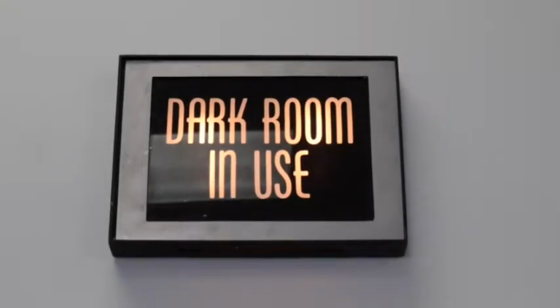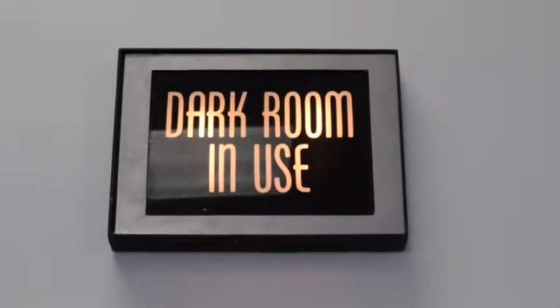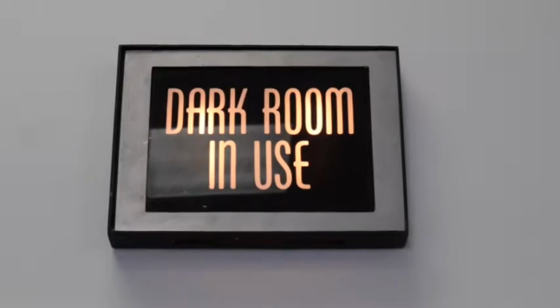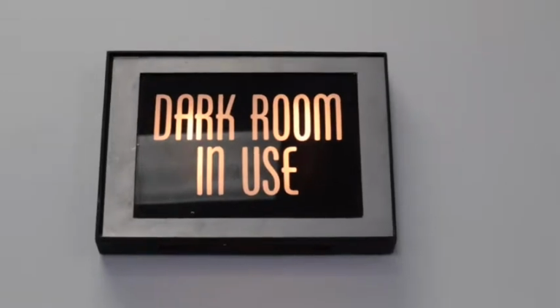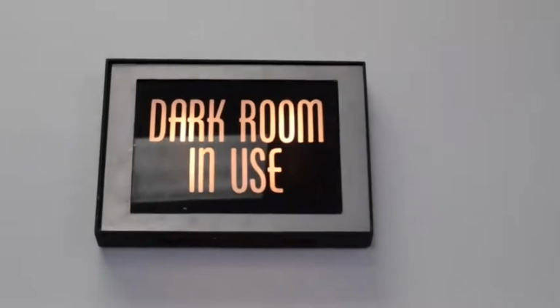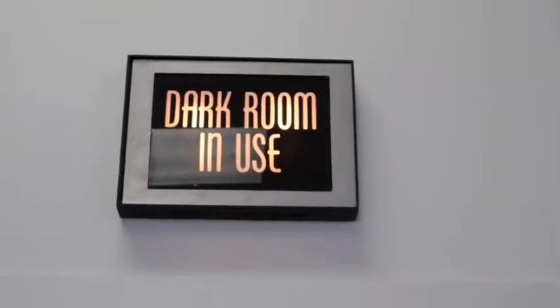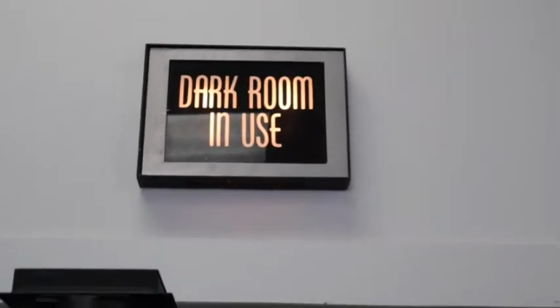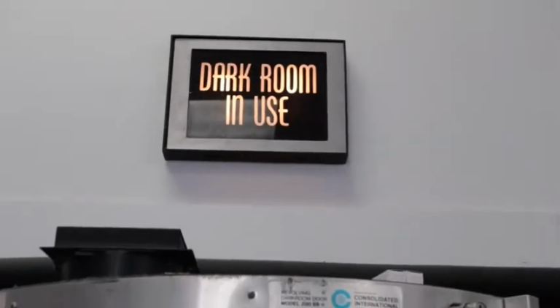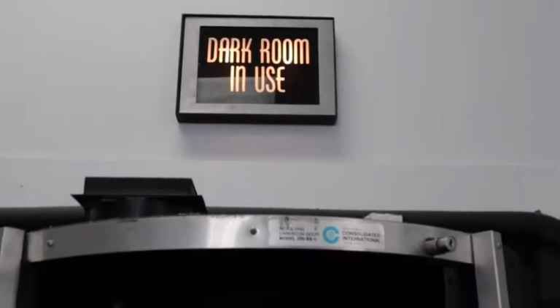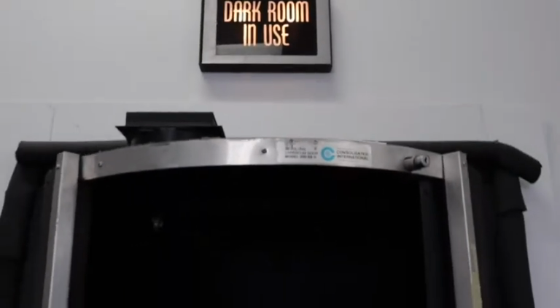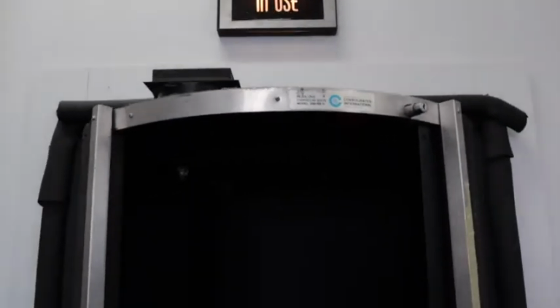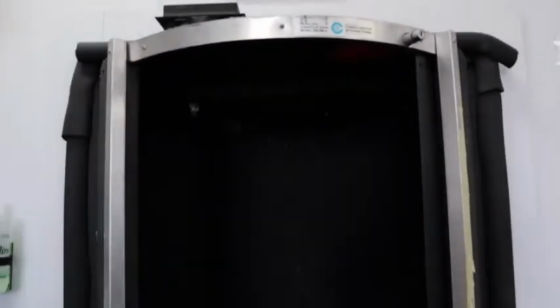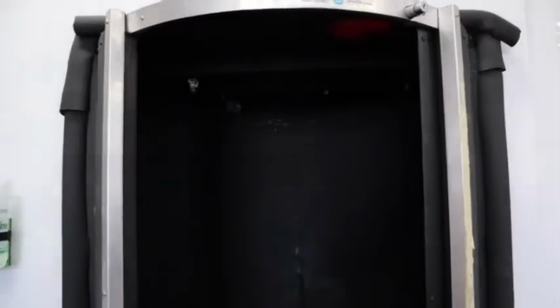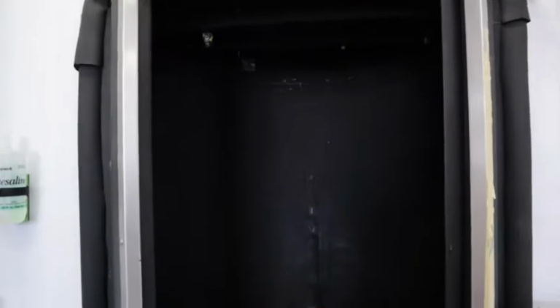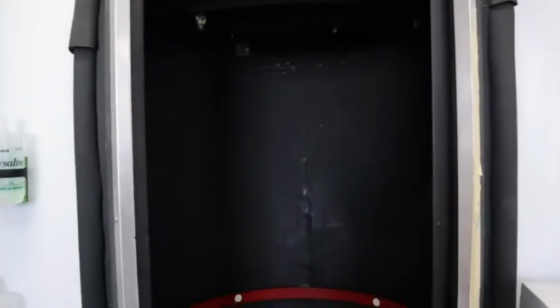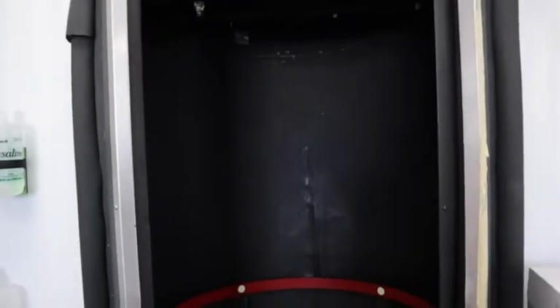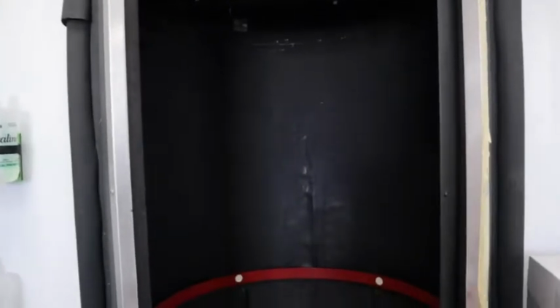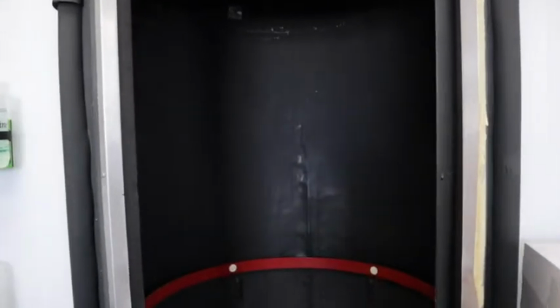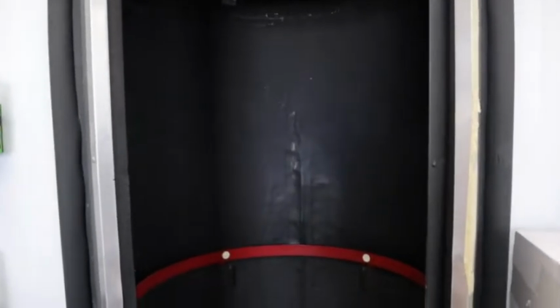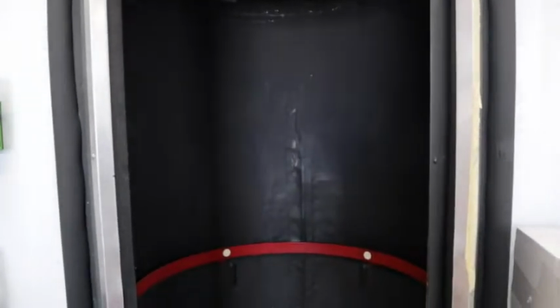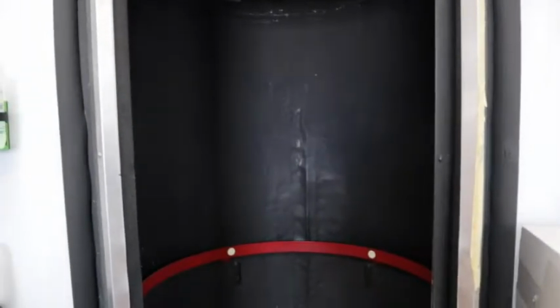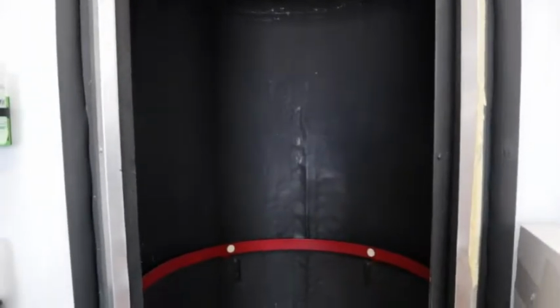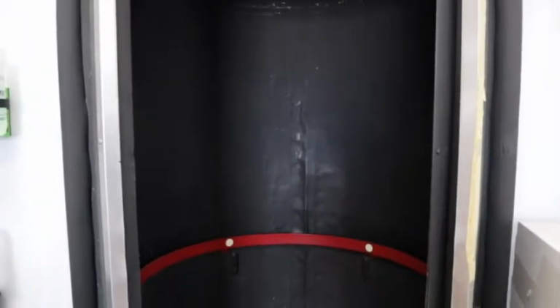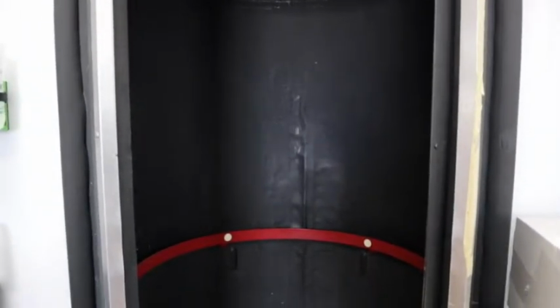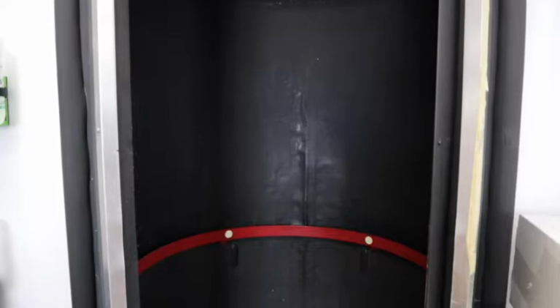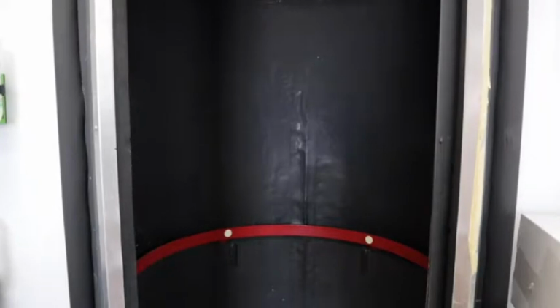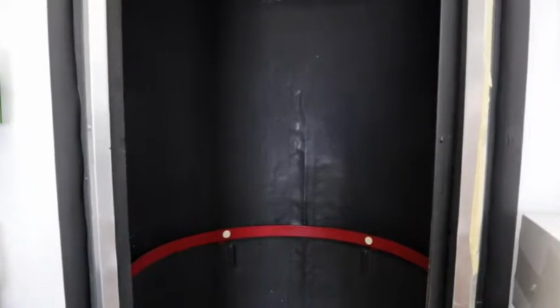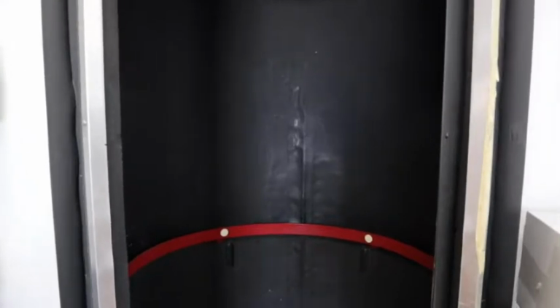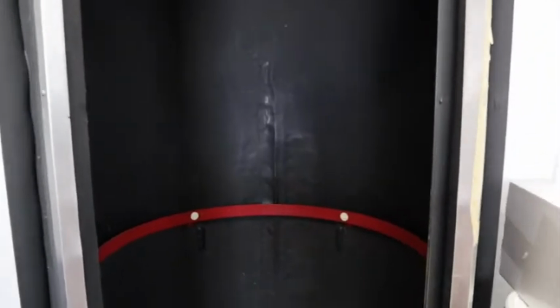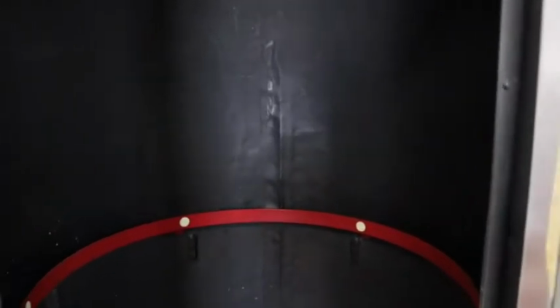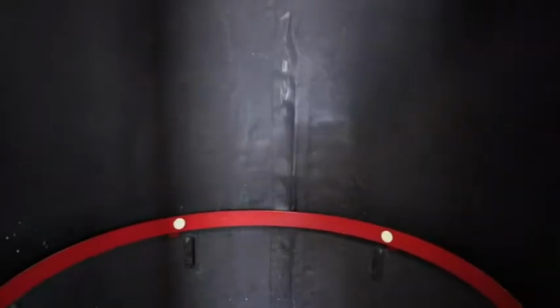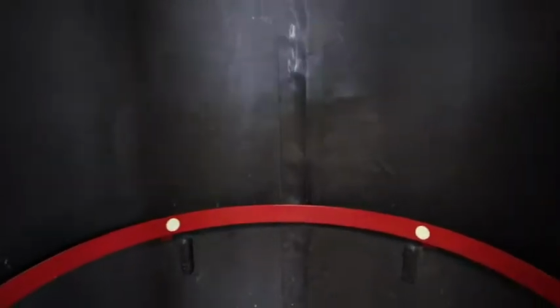Welcome back everybody. We are exposing the cyanotype fabric today with a piece of film. This is the test strip — let's head in and I'll show you what I did.